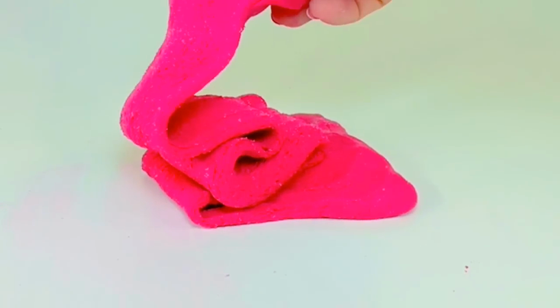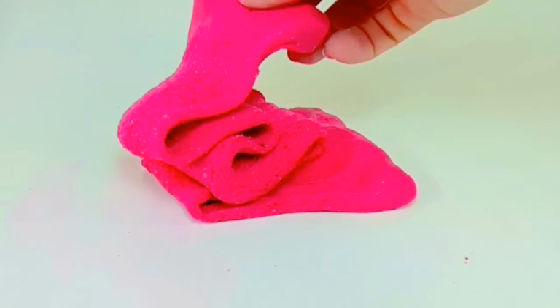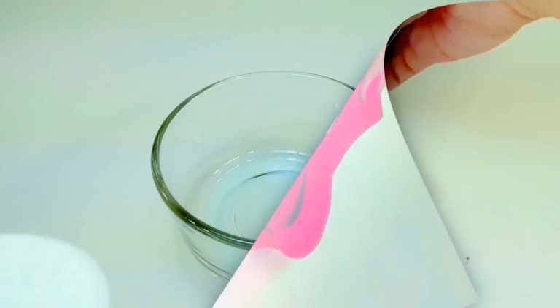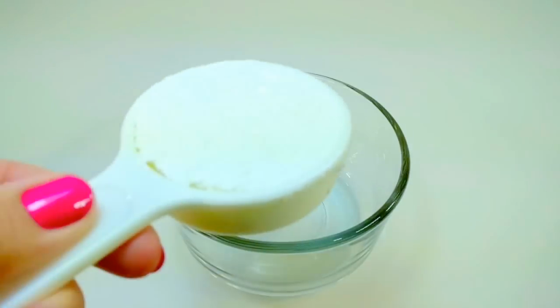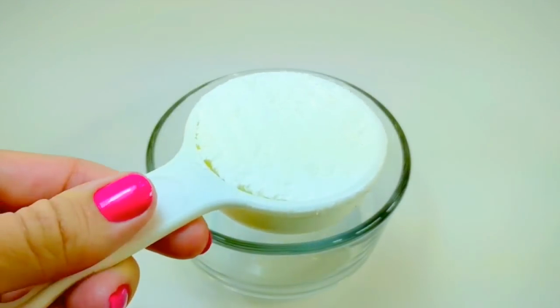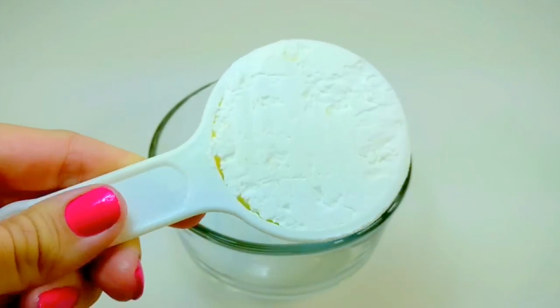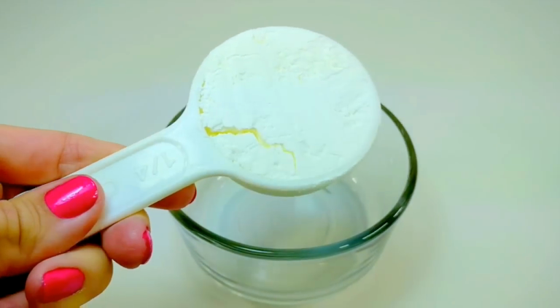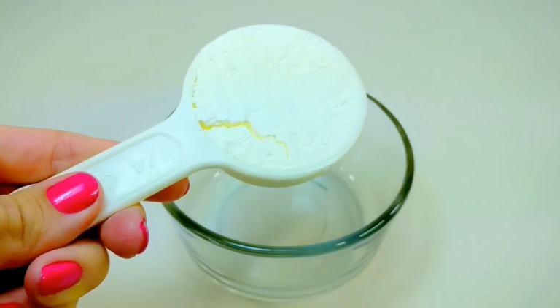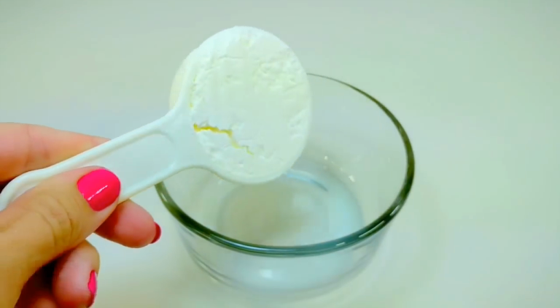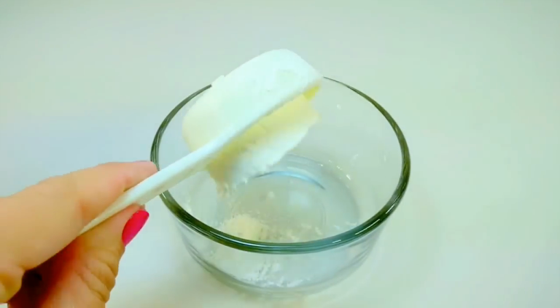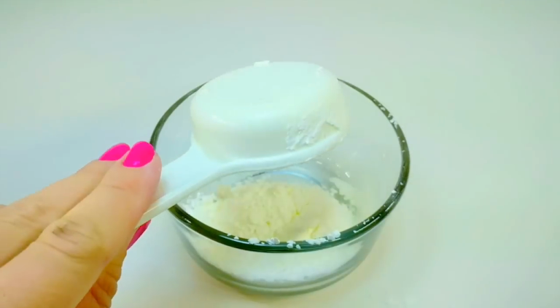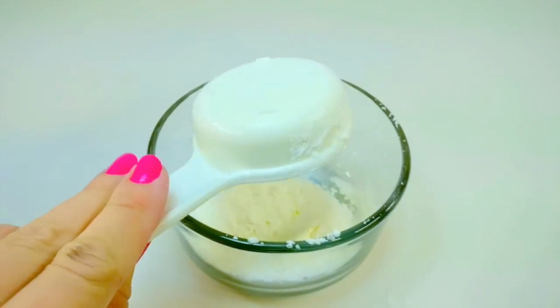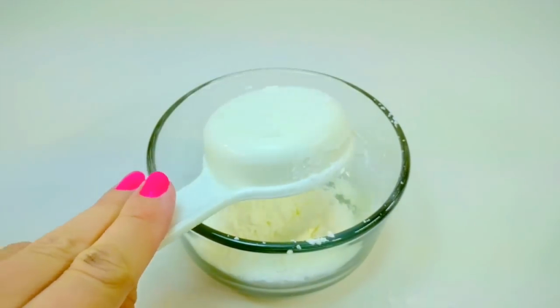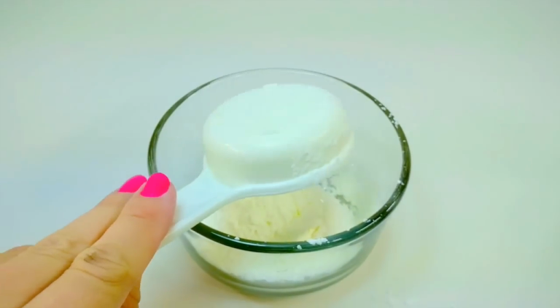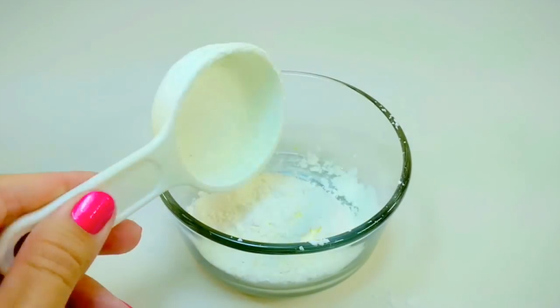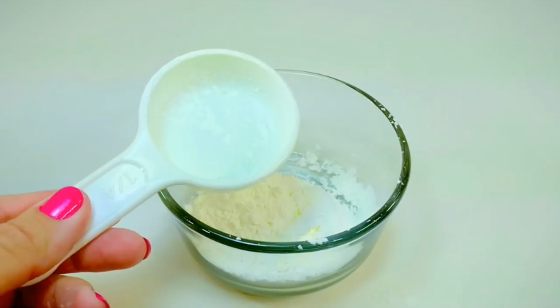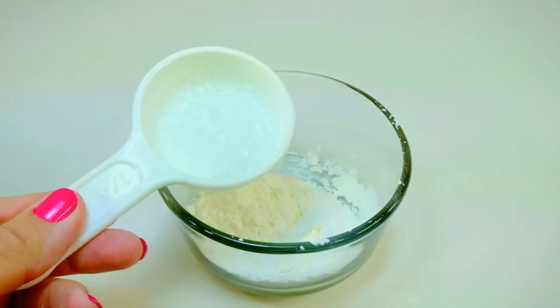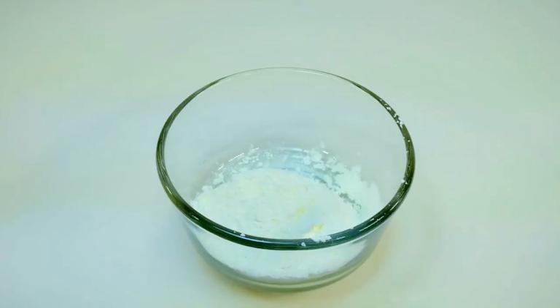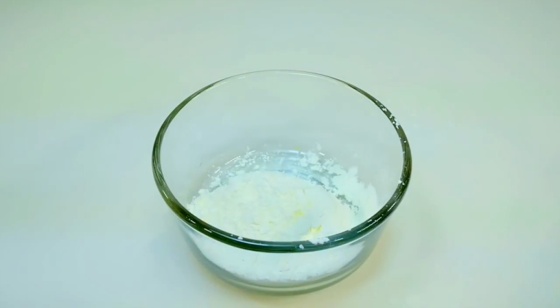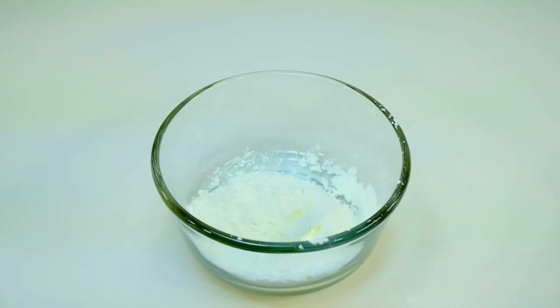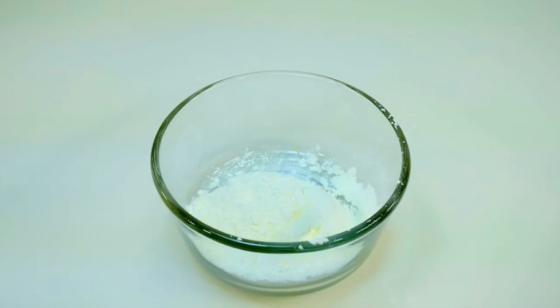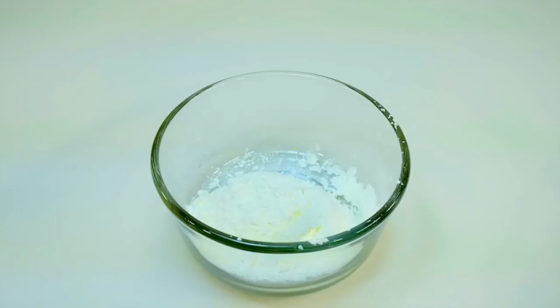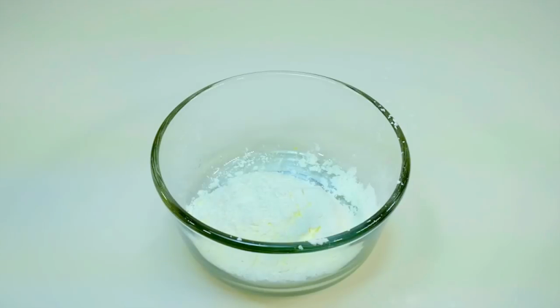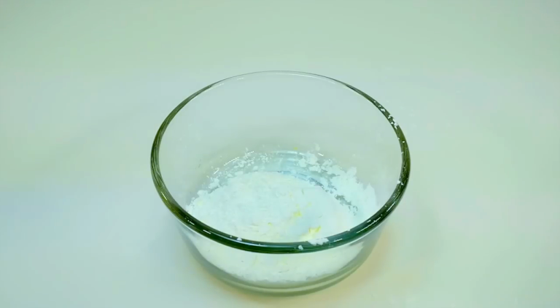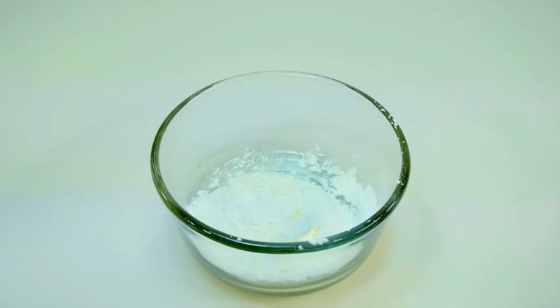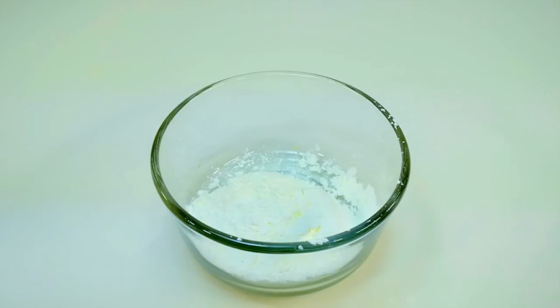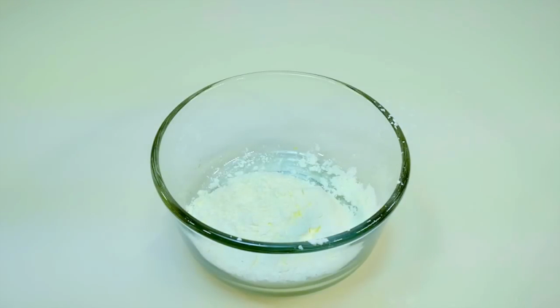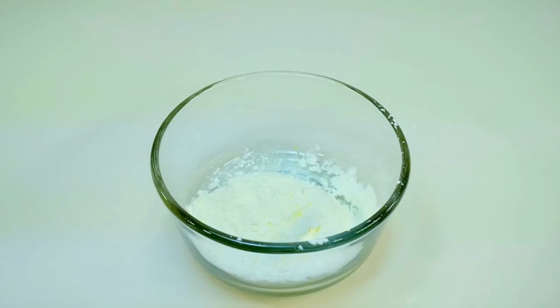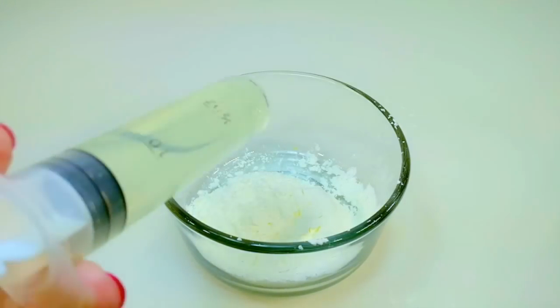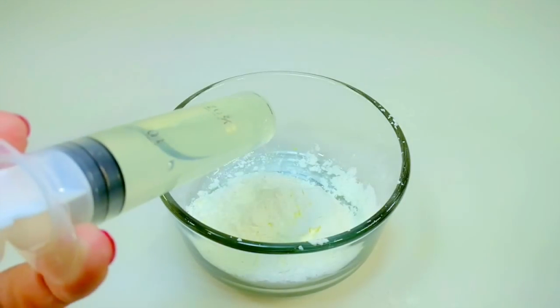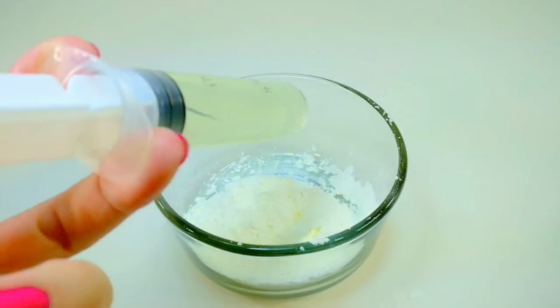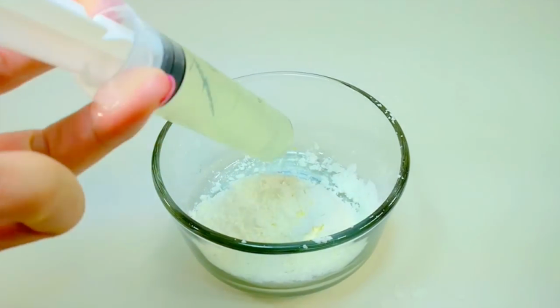Hey everyone, today I'm going to be mixing some slime and Crayola's Model Magic again because I've just had so much success and so much fun doing so. But instead of using a slime made of glue and borax, I'm going to make my slime using cornstarch and white — or clear dish soap.